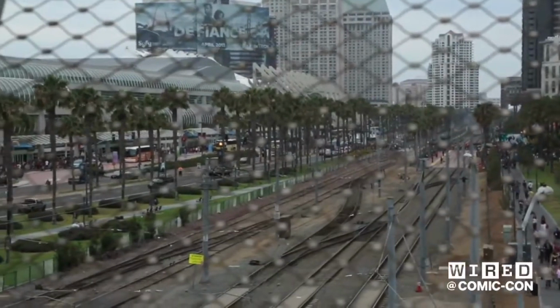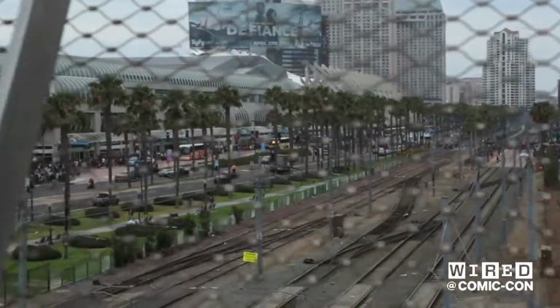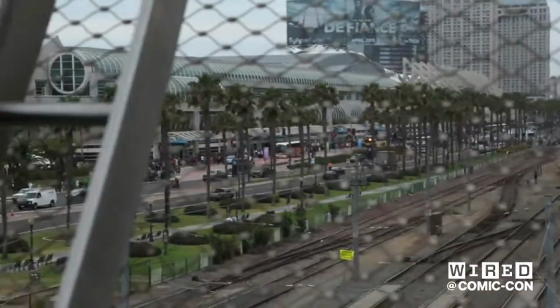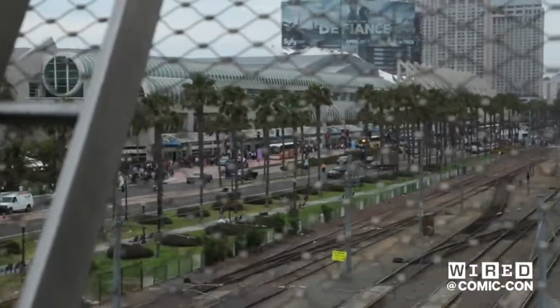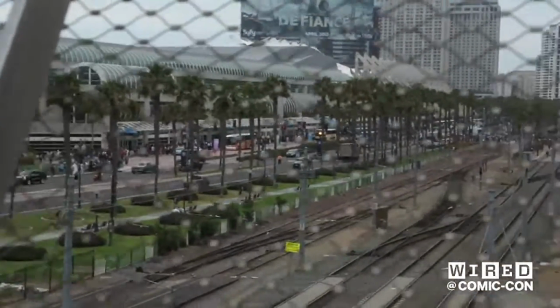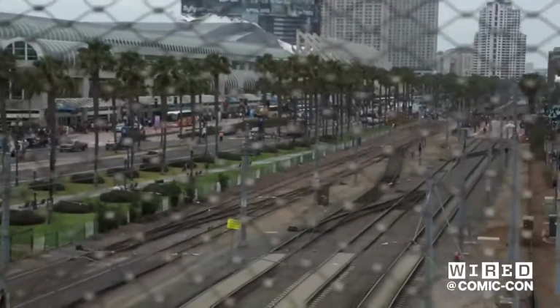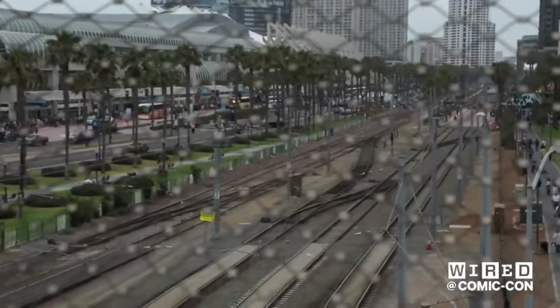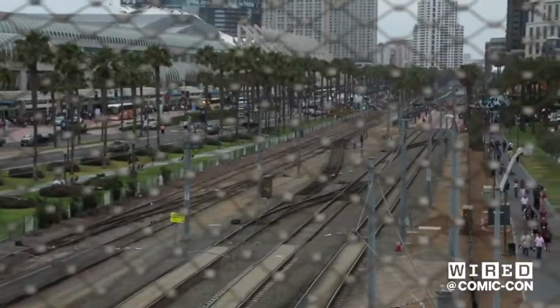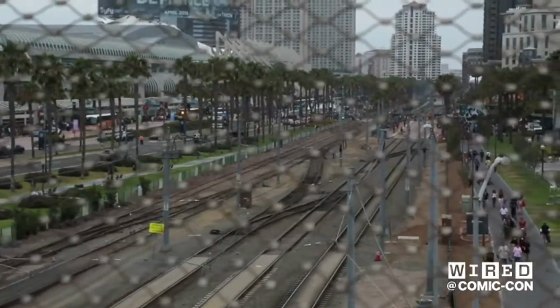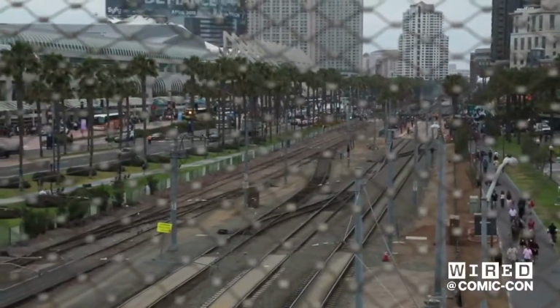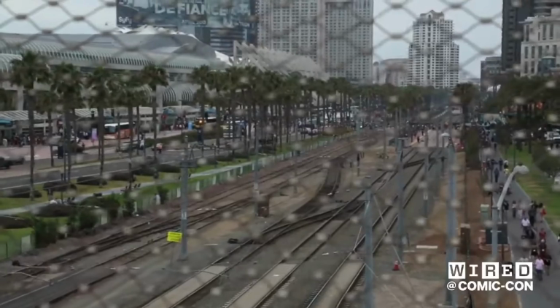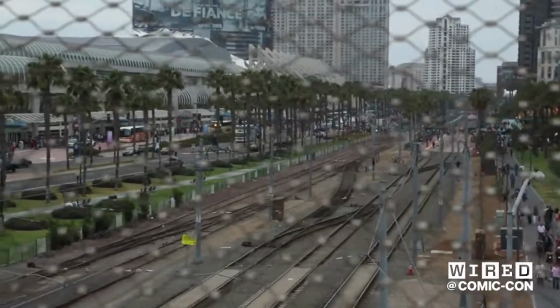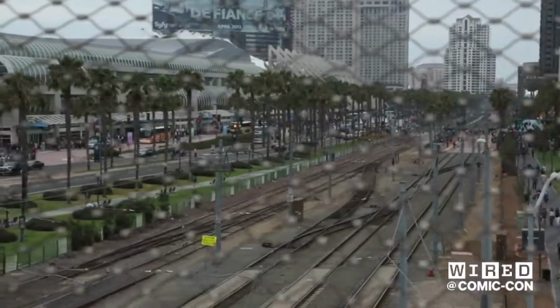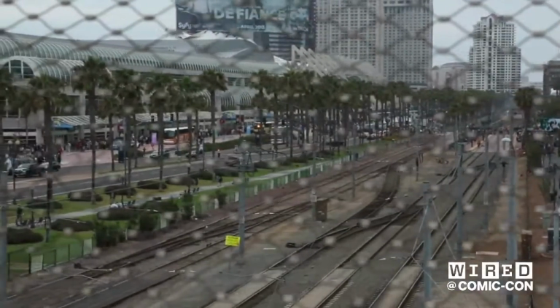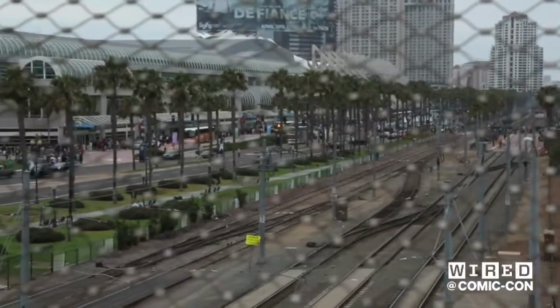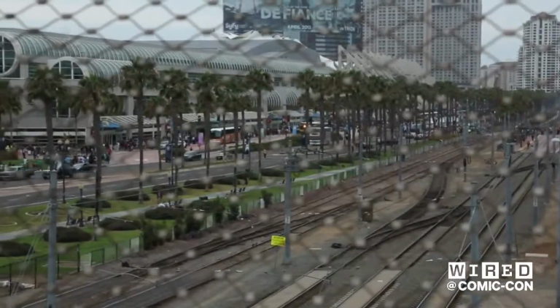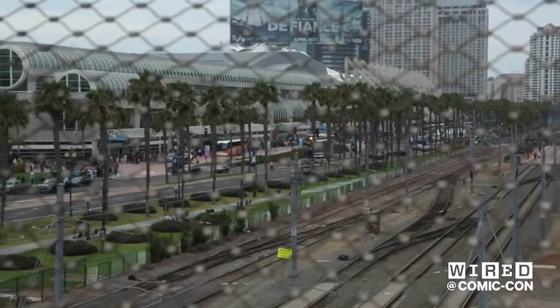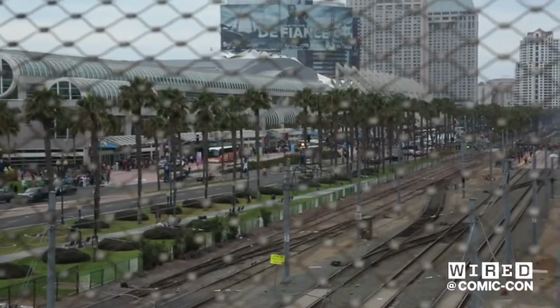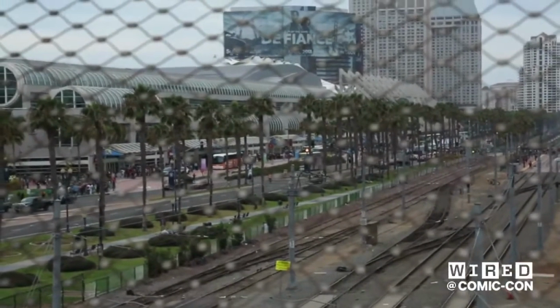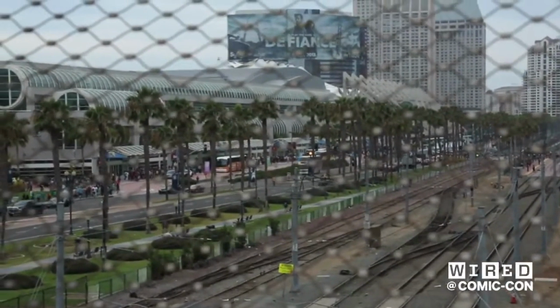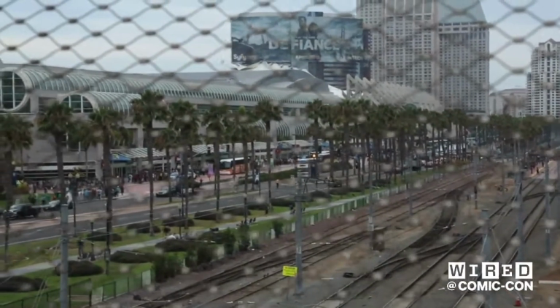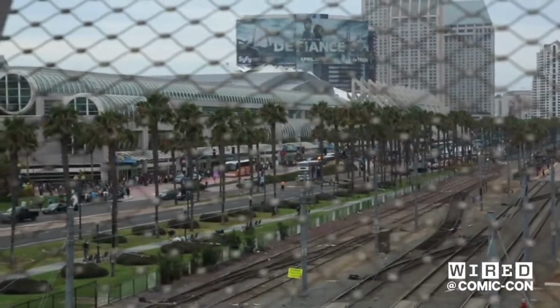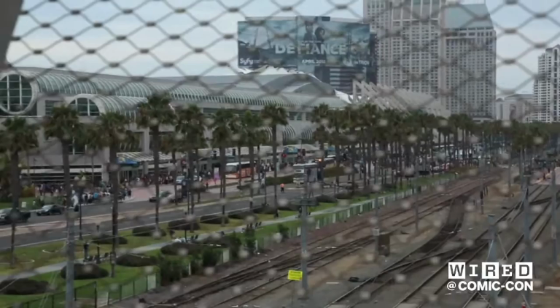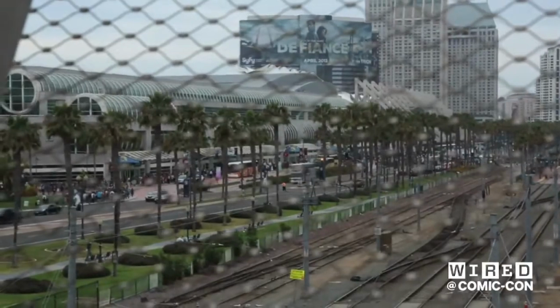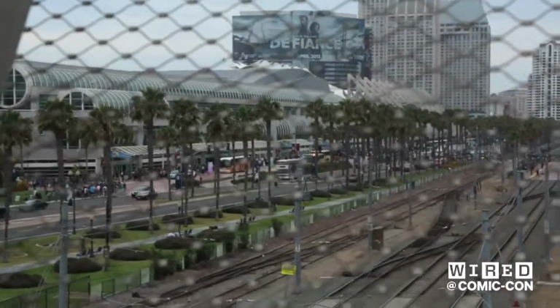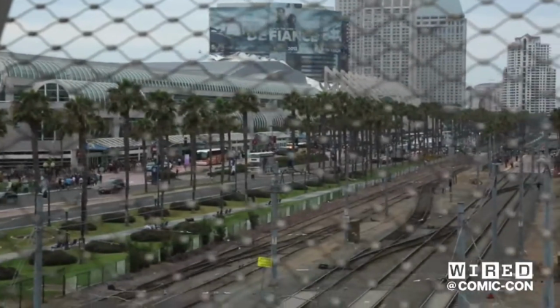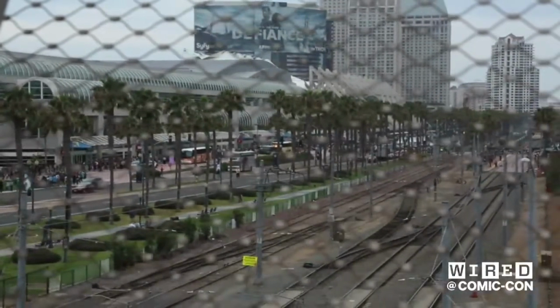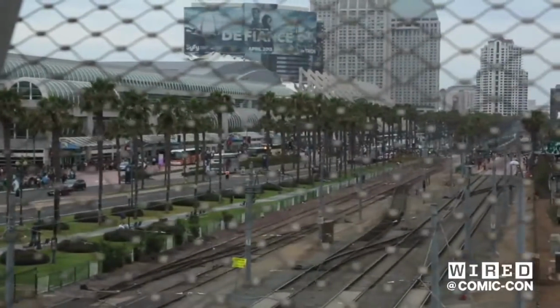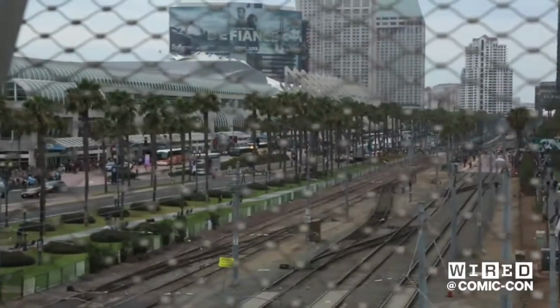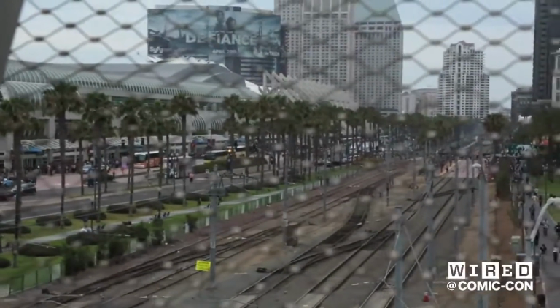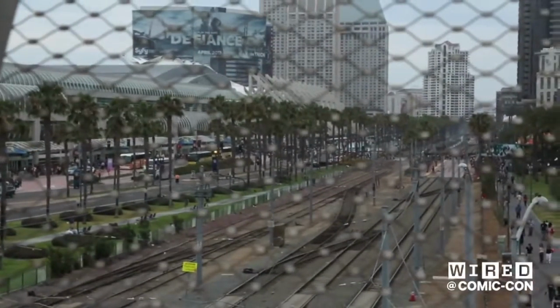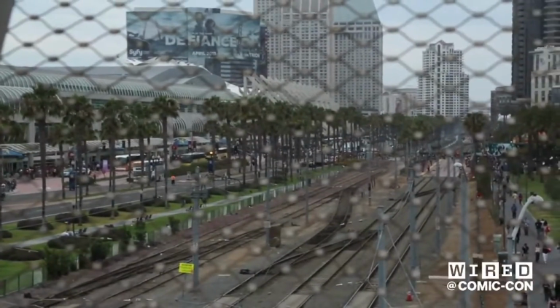And then behind all that downstairs is the convention floor. That's where everybody walks around and sees the booths from places like DC, or all the people selling comic books, back issues, toys, everything. Nuts, crowded, and really fun, full of lights.